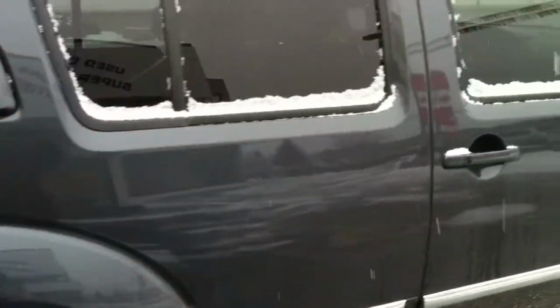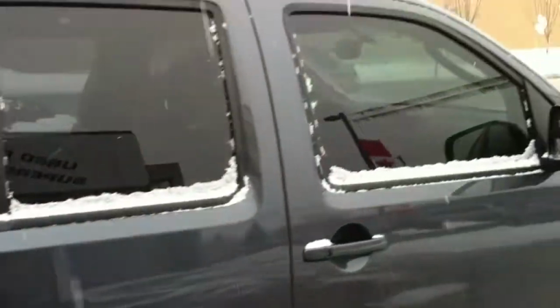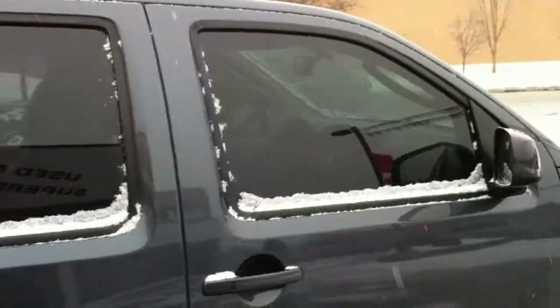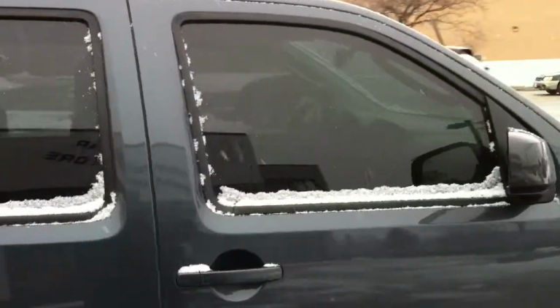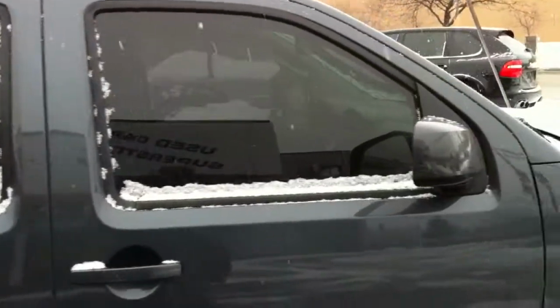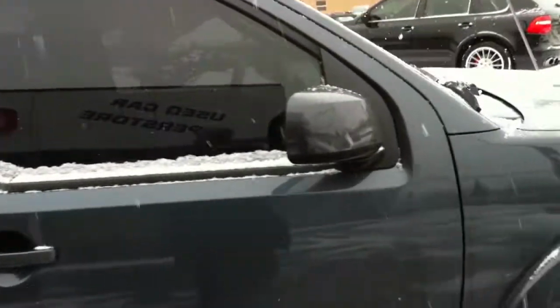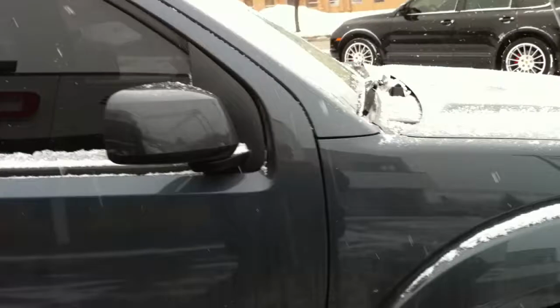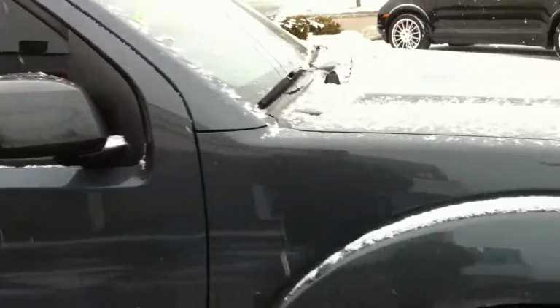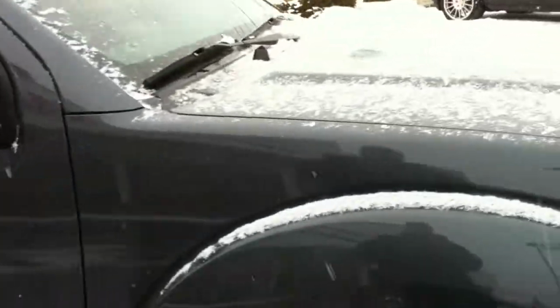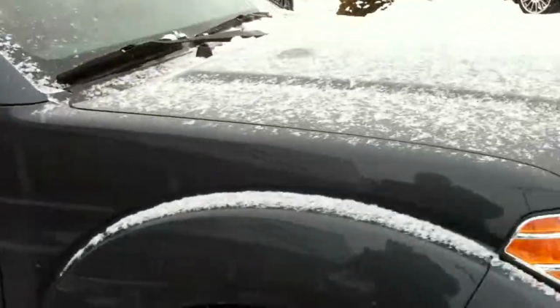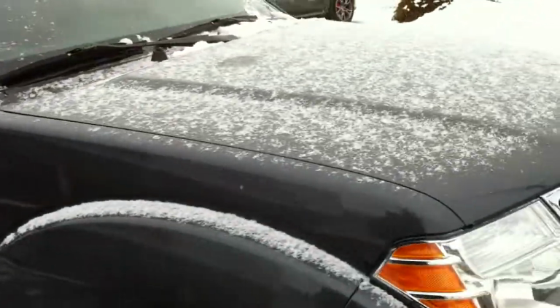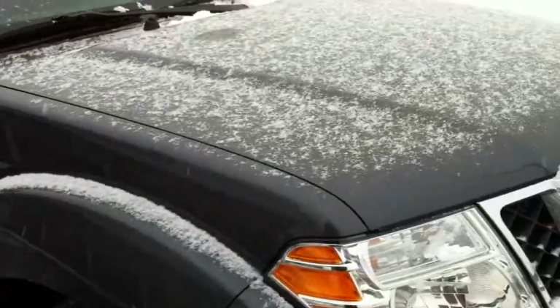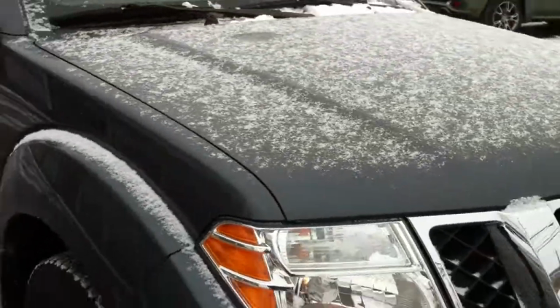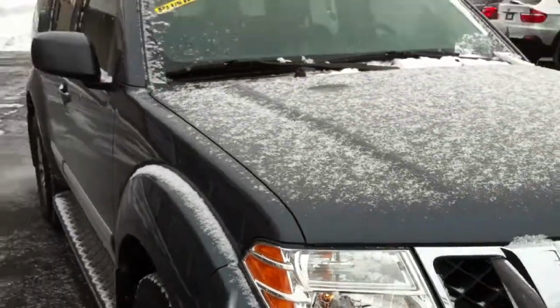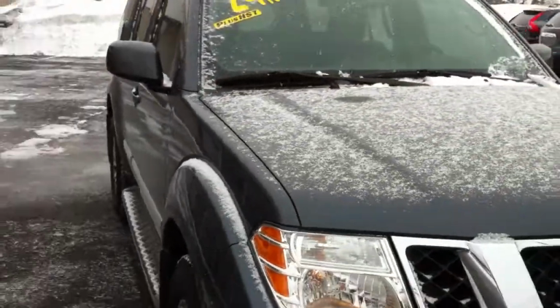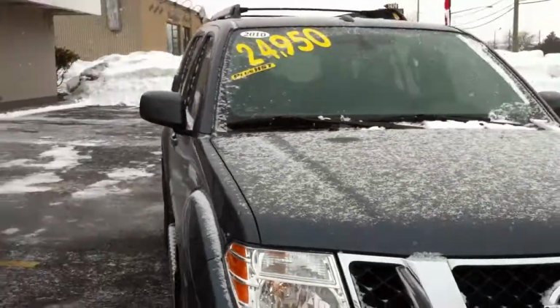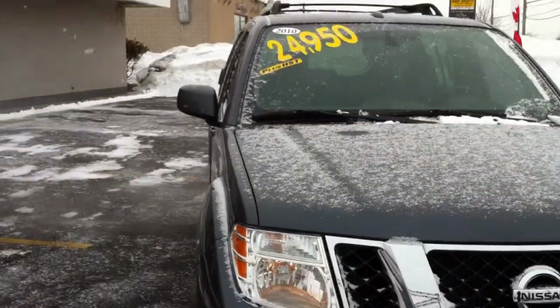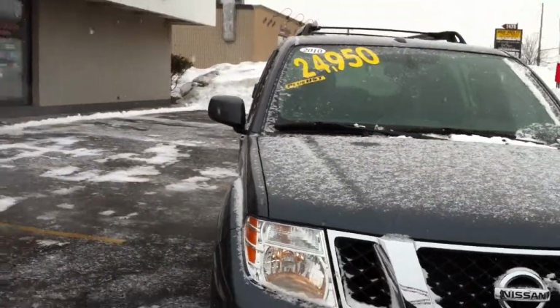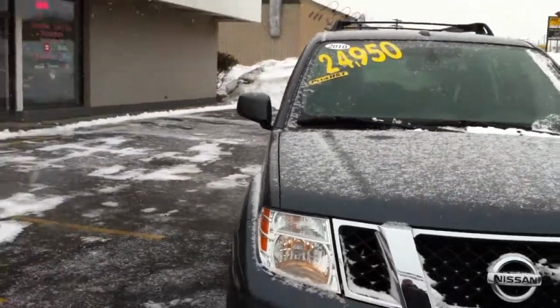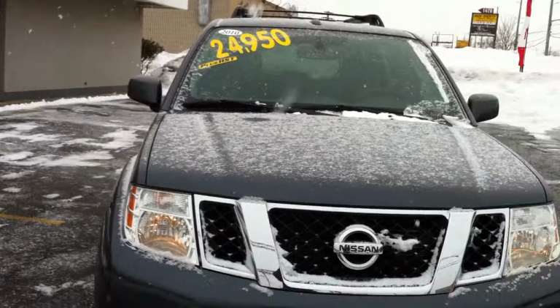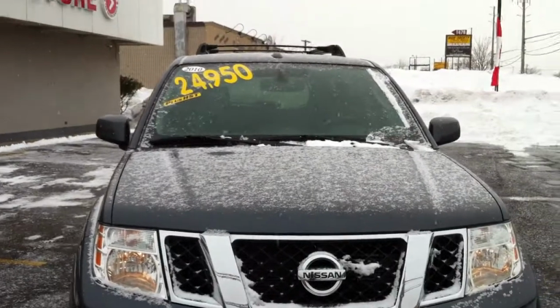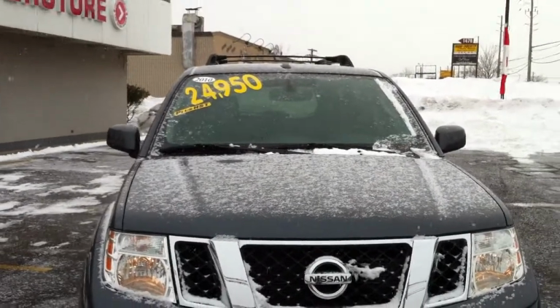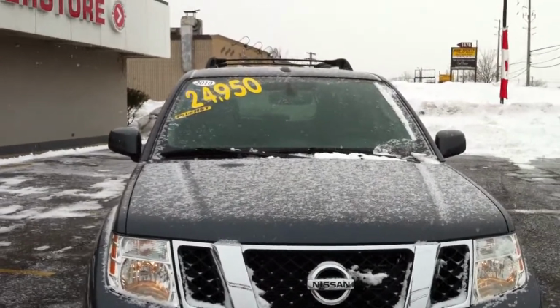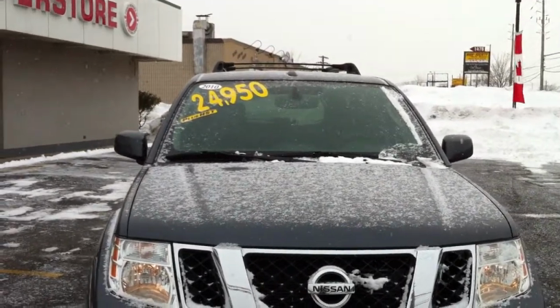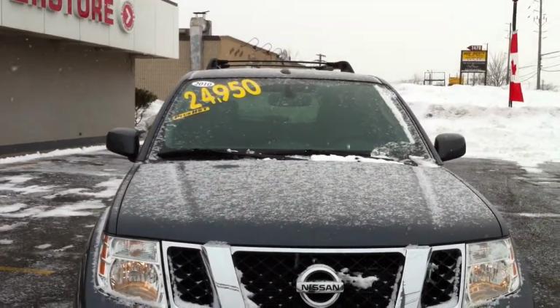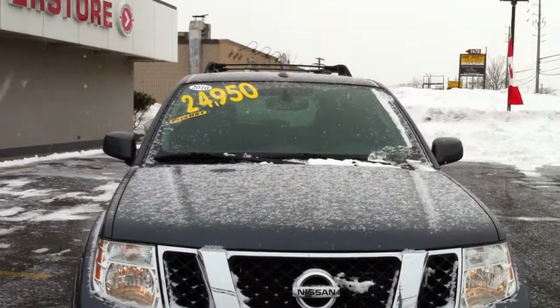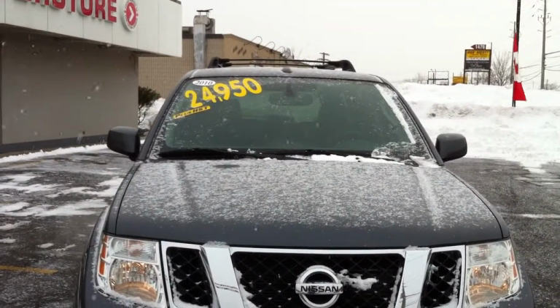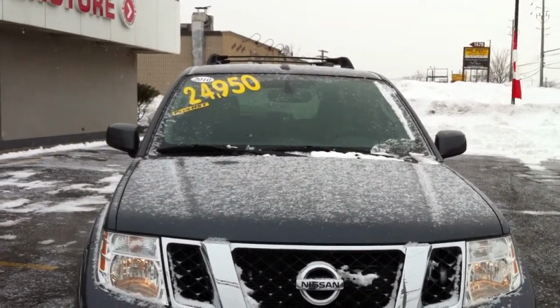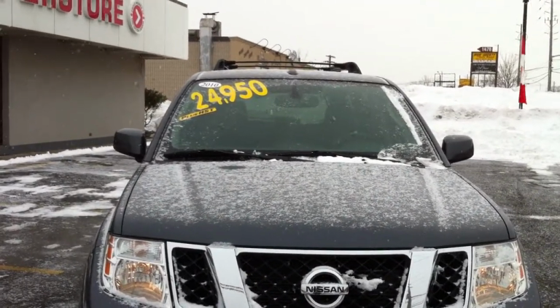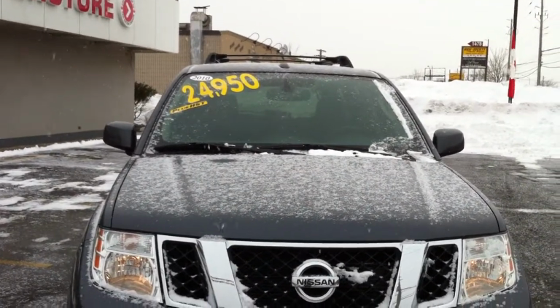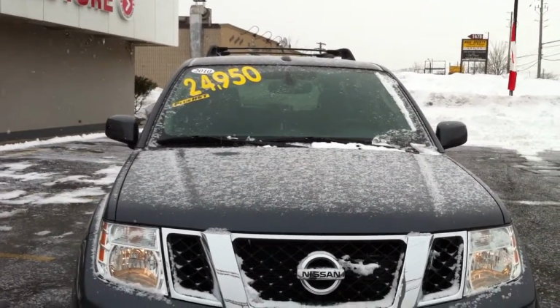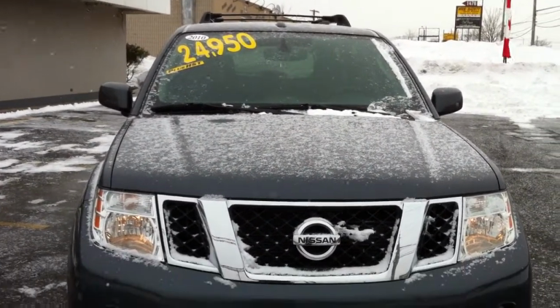As you can see, it's in excellent shape. Come on down to the Oakville Used Car Superstore at 1450 Spears Road, Oakville — call us at 905-847-3822.